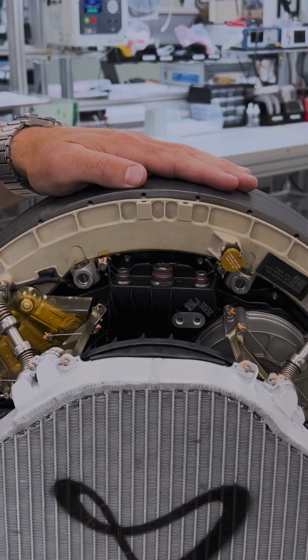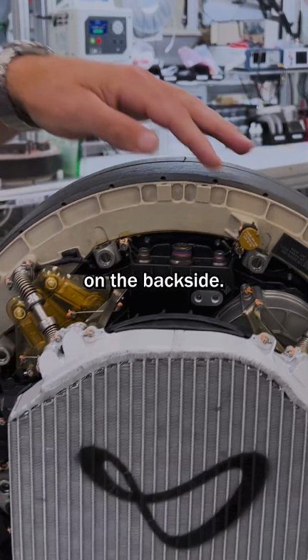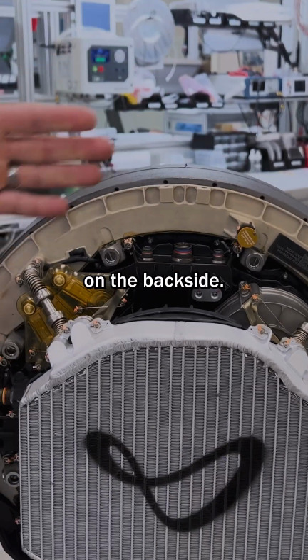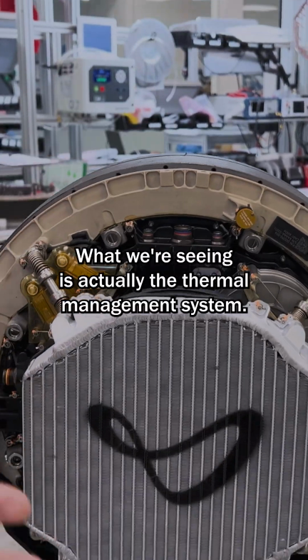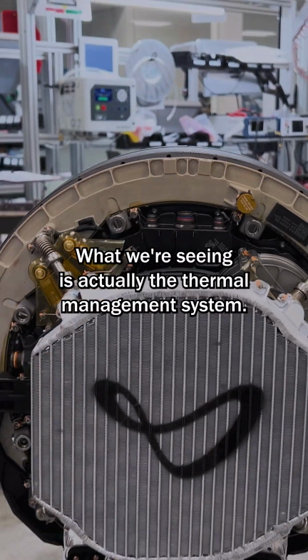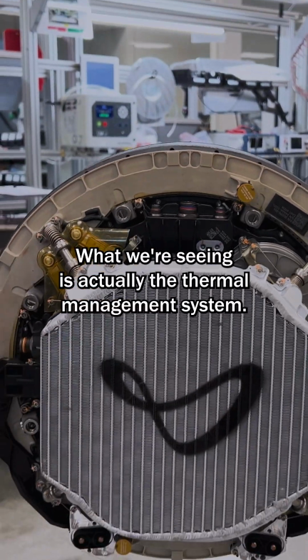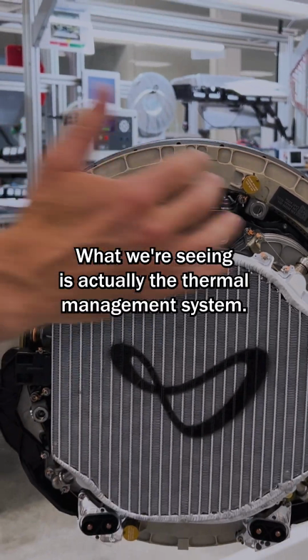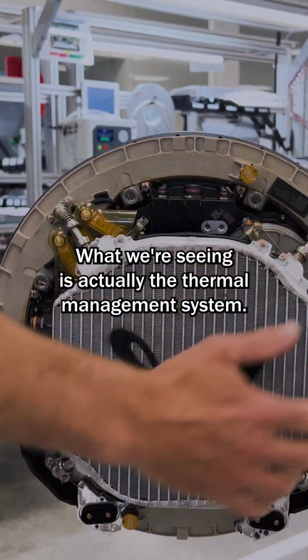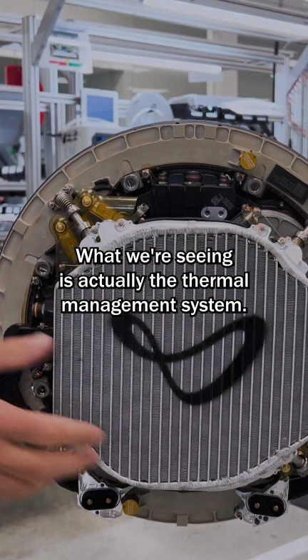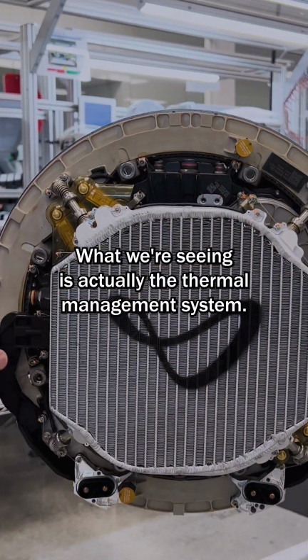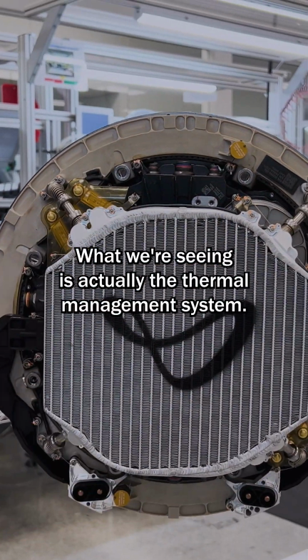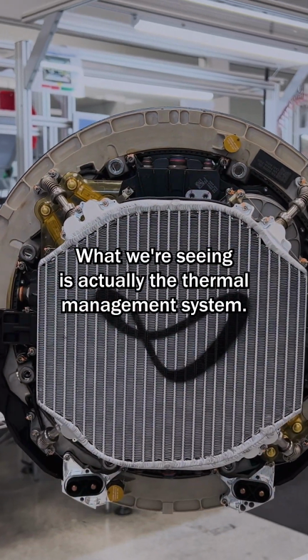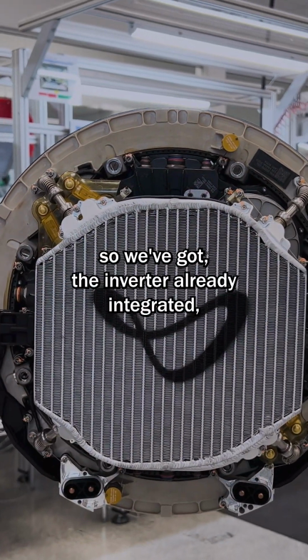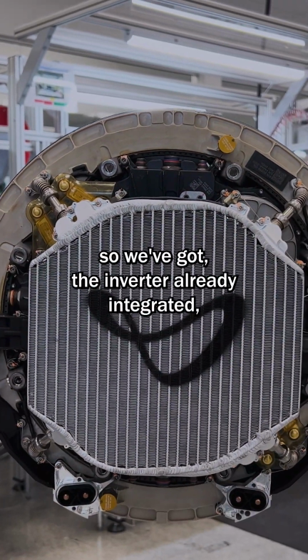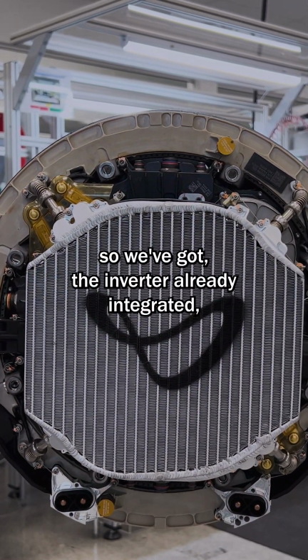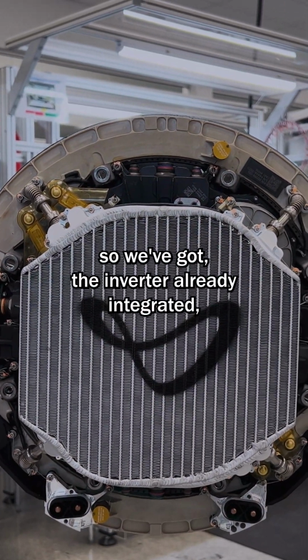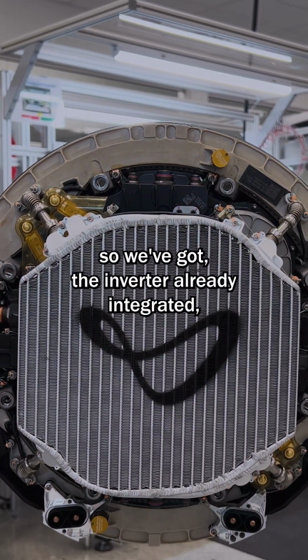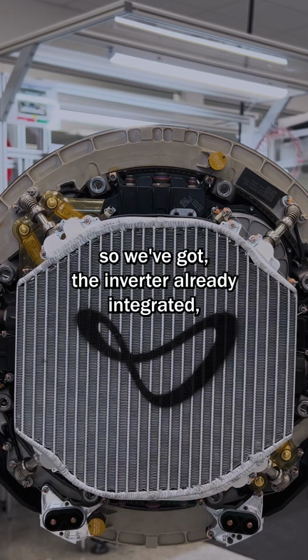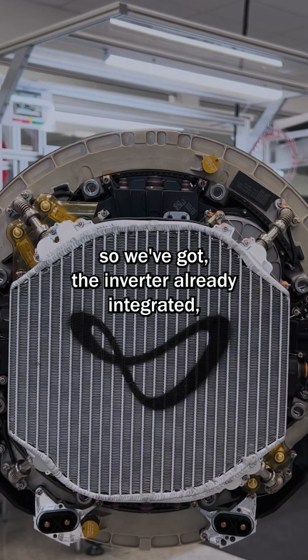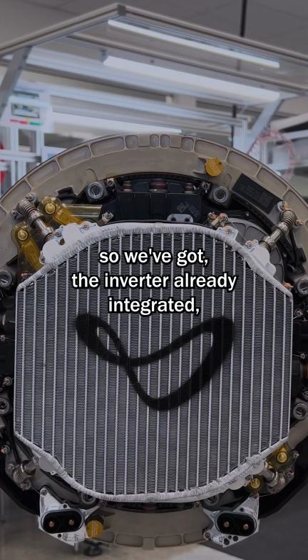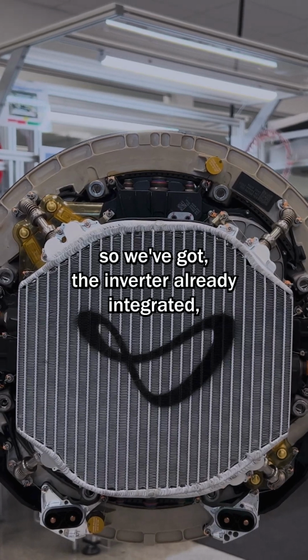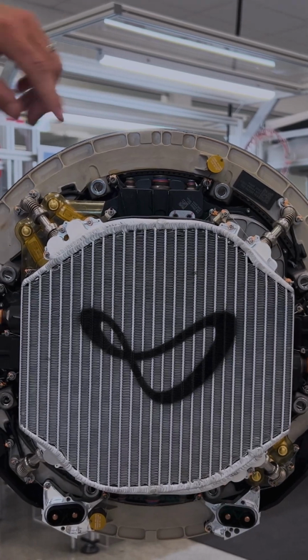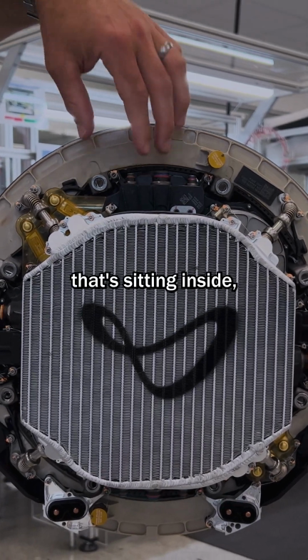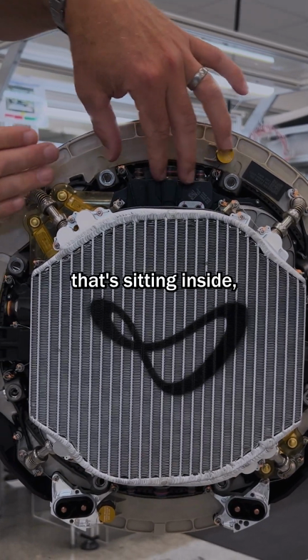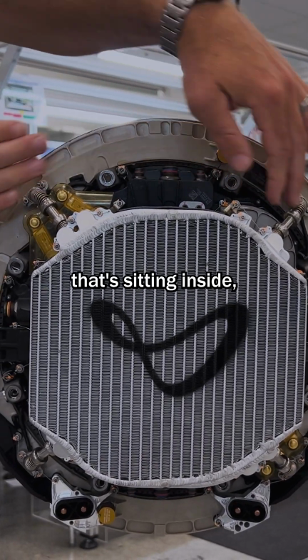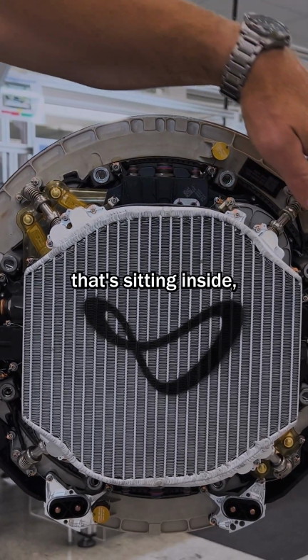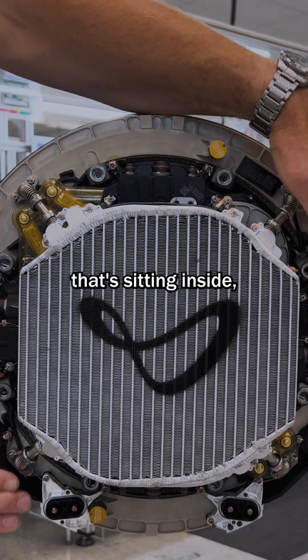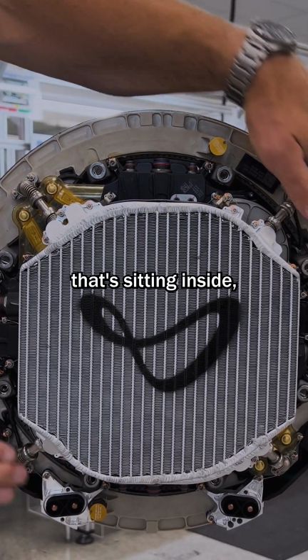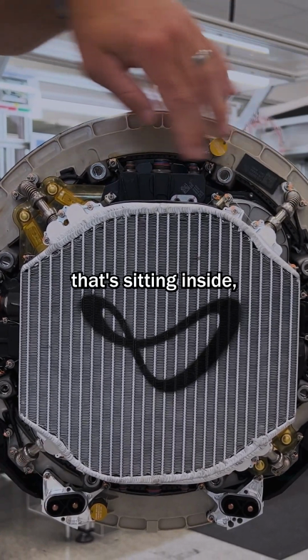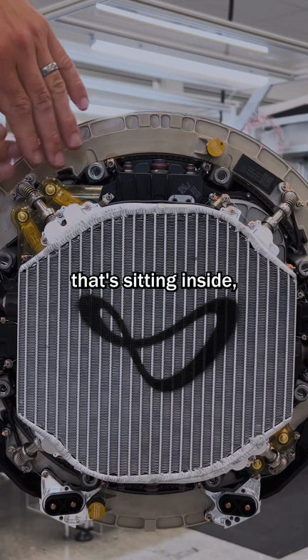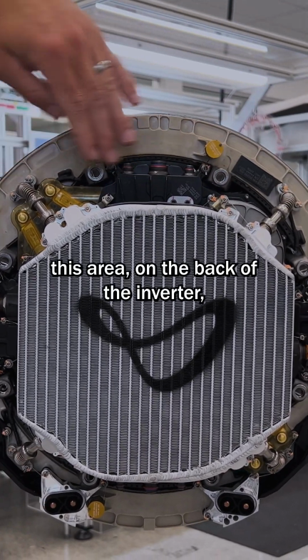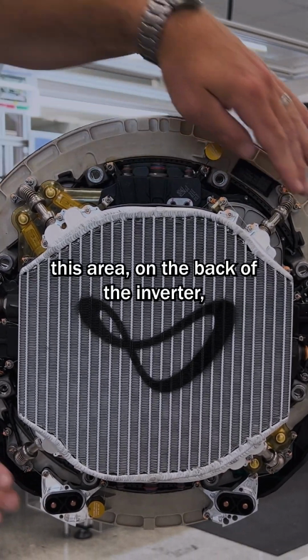On the back side, what we're seeing is actually the thermal management system. We've got the inverter already integrated, and that's sitting inside this area.